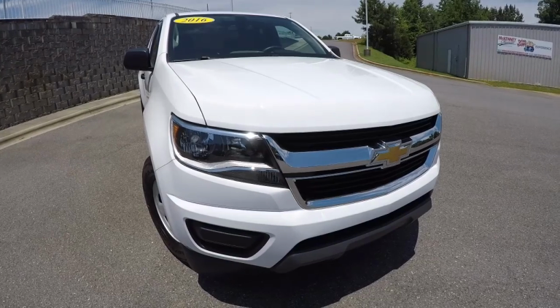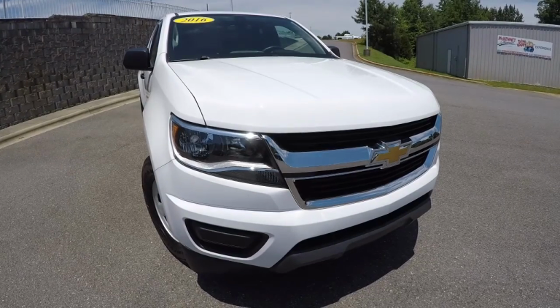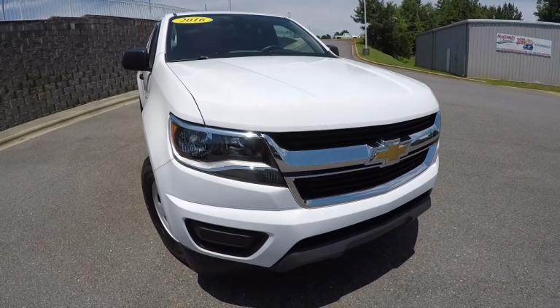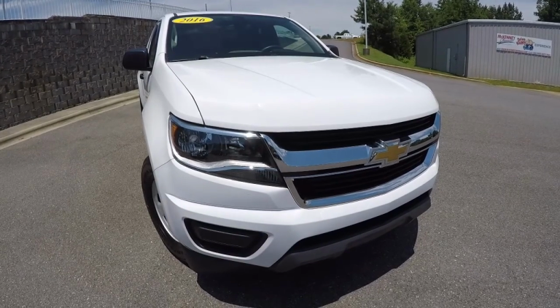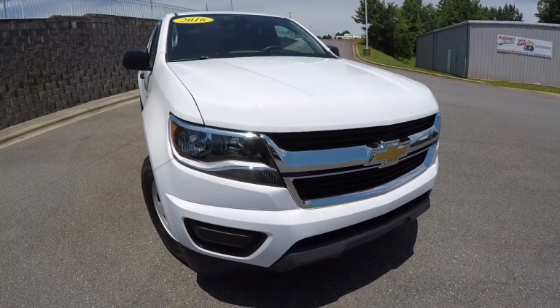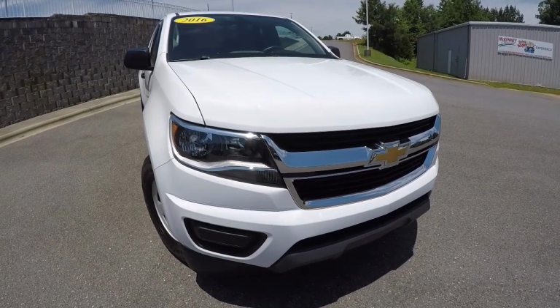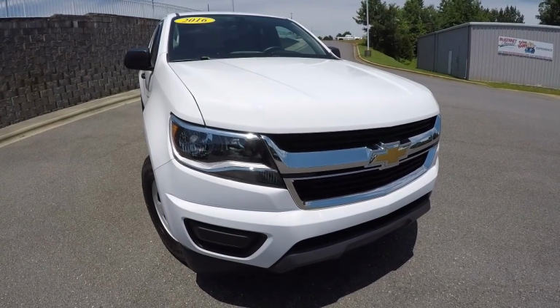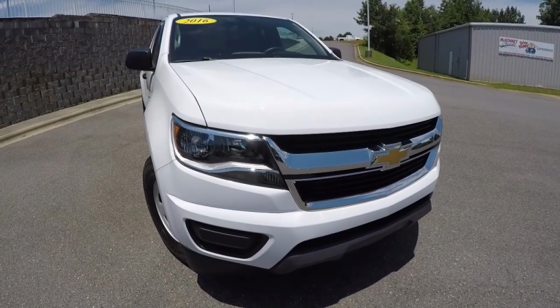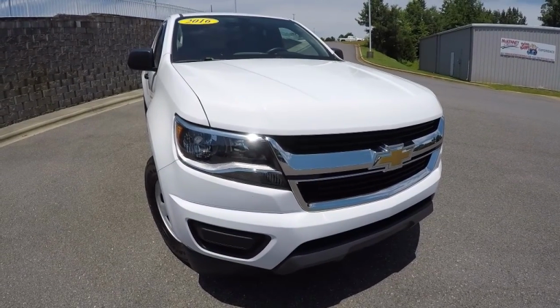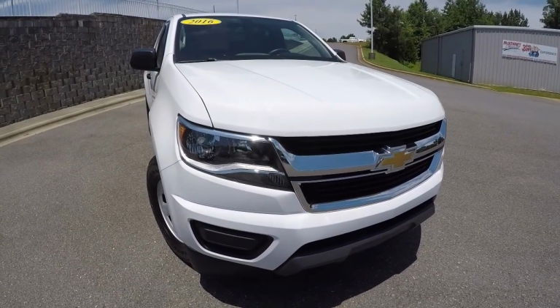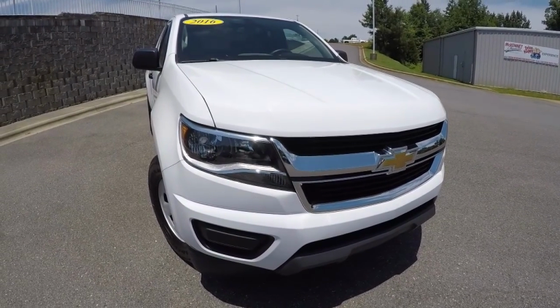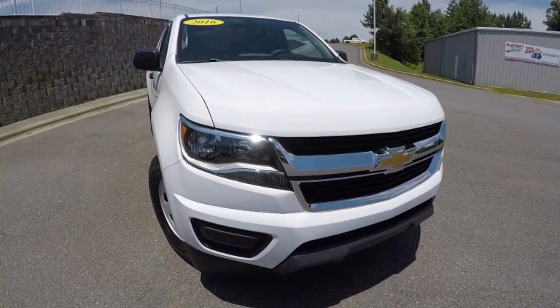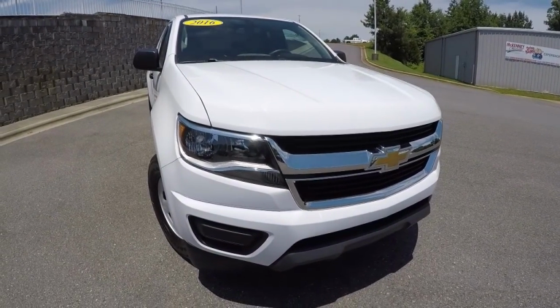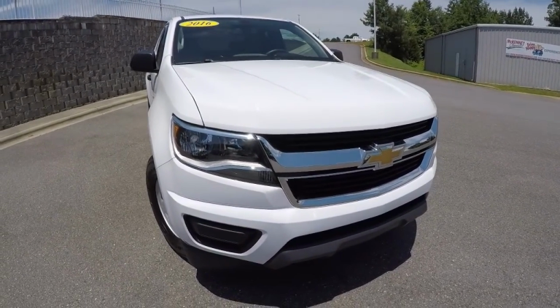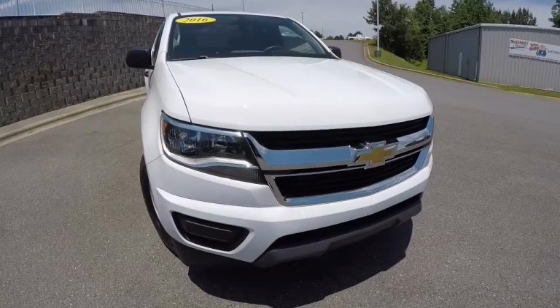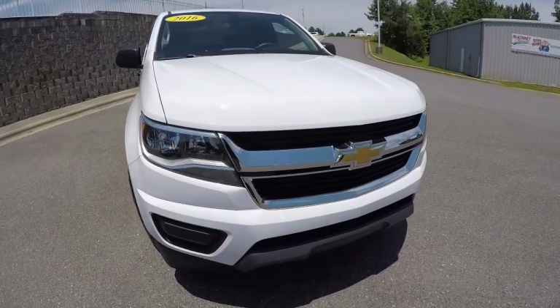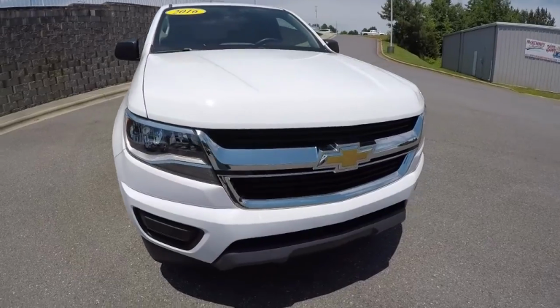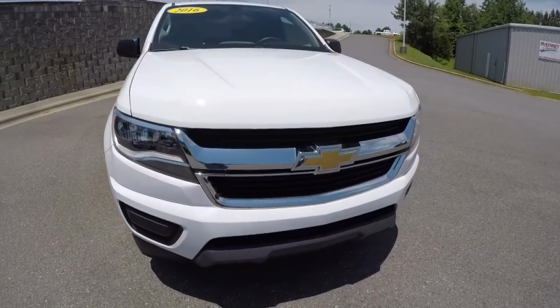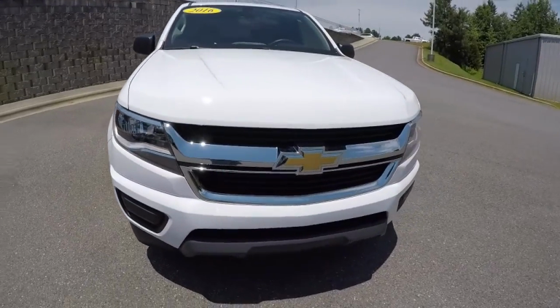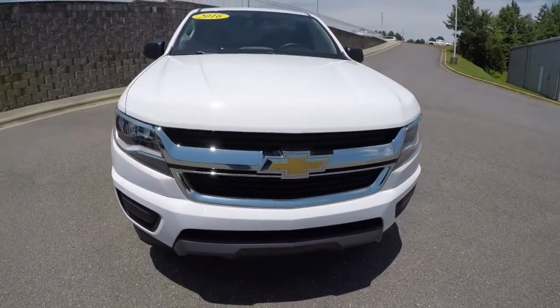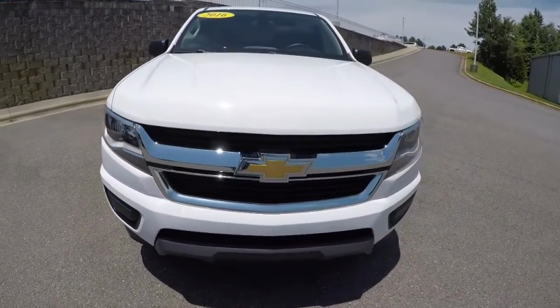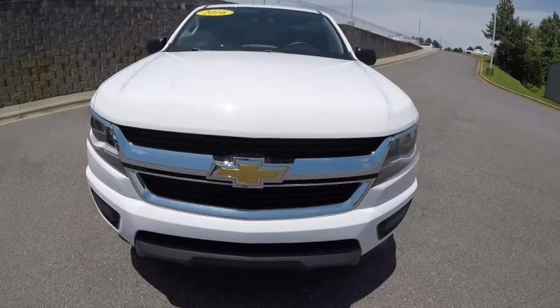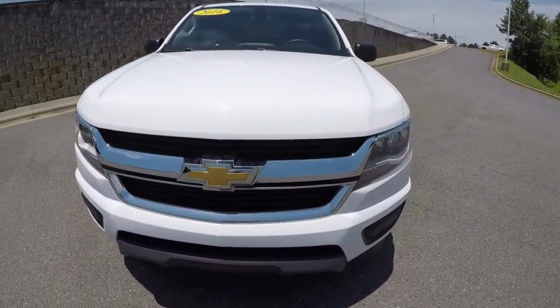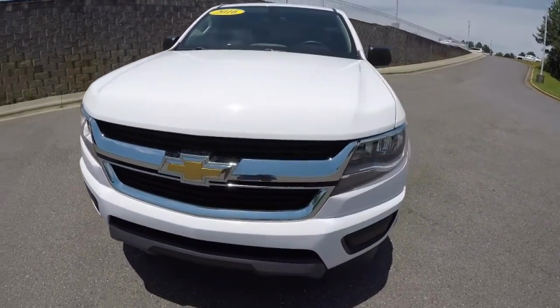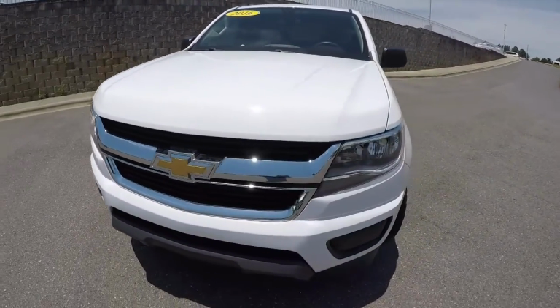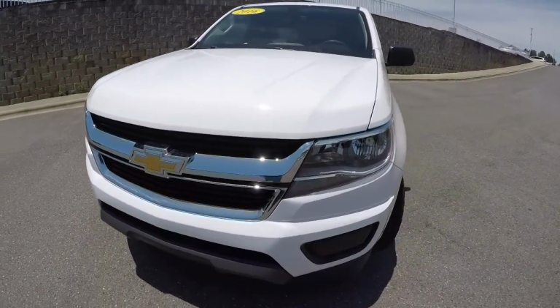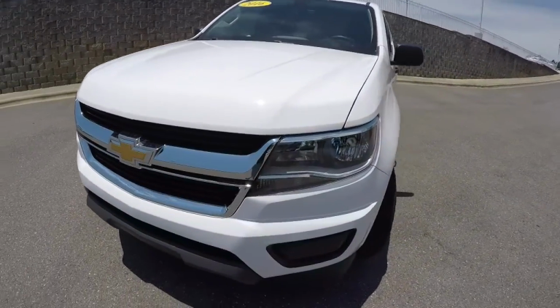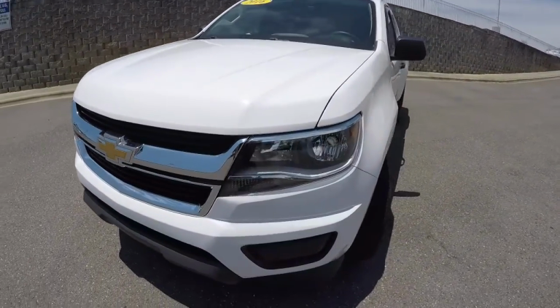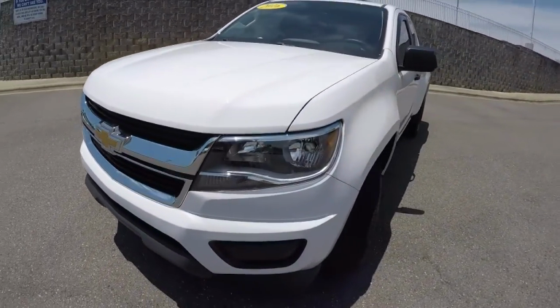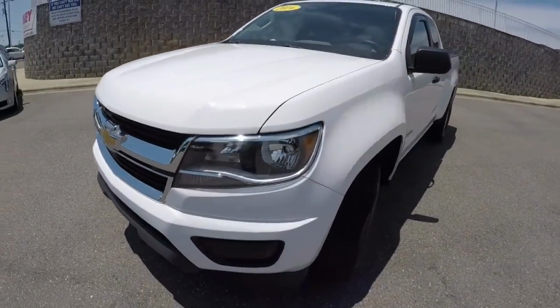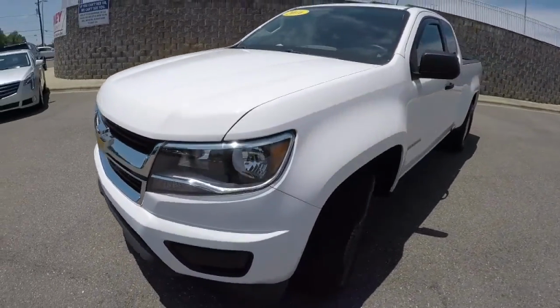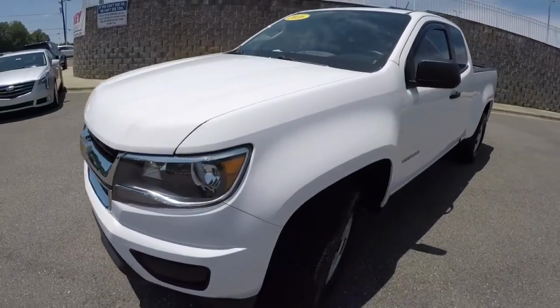Today we're featuring a 2016 Chevrolet Colorado work truck. It's got 38,000 miles on it. It's summit white in color. I'll go ahead and walk around the vehicle with you.